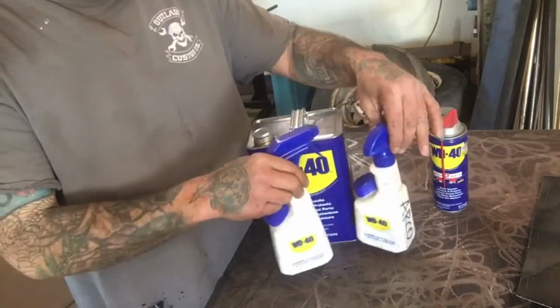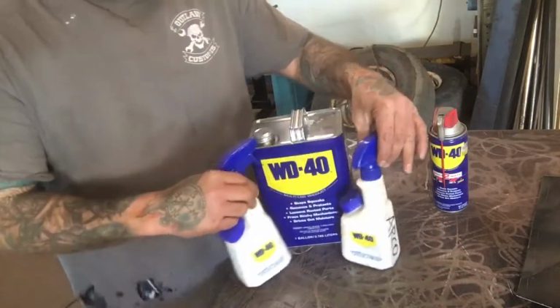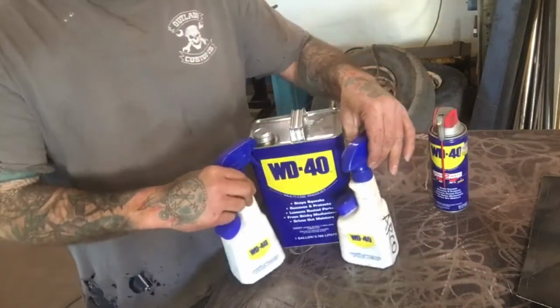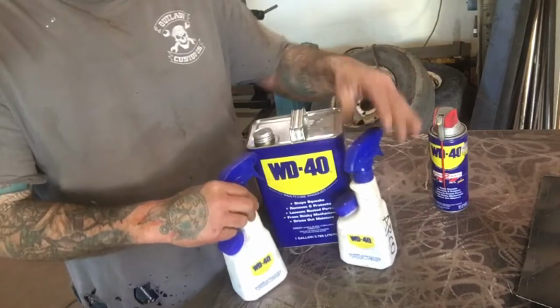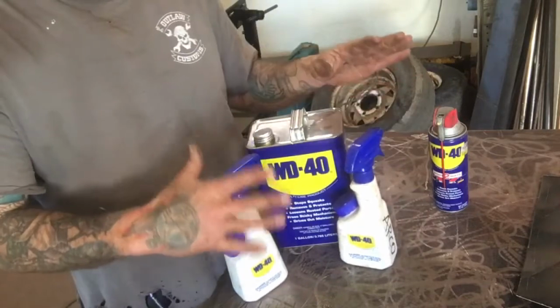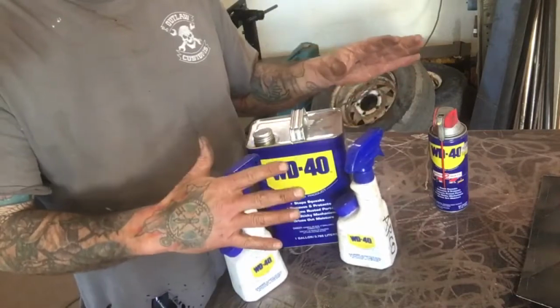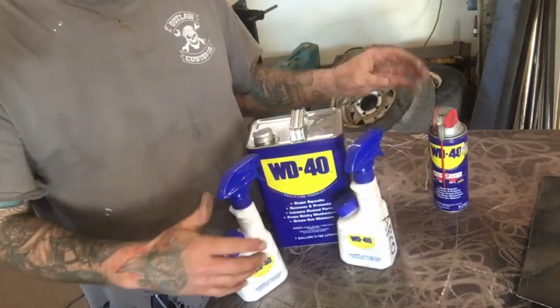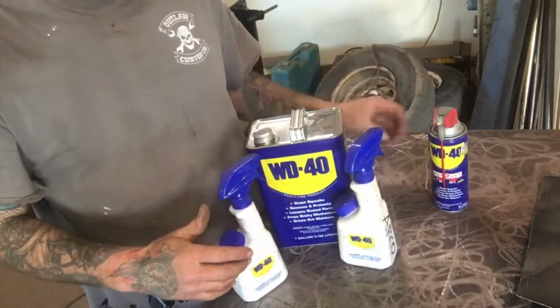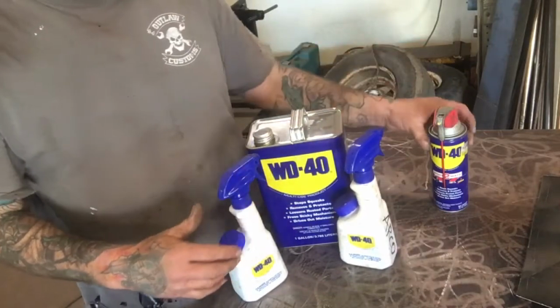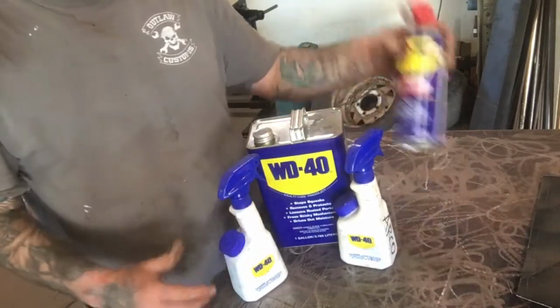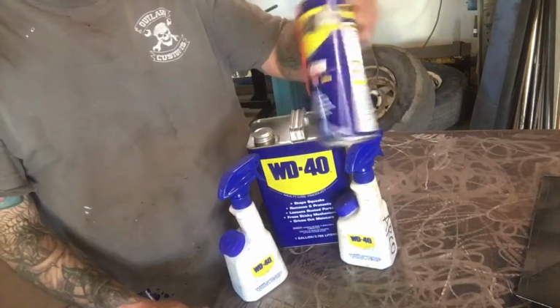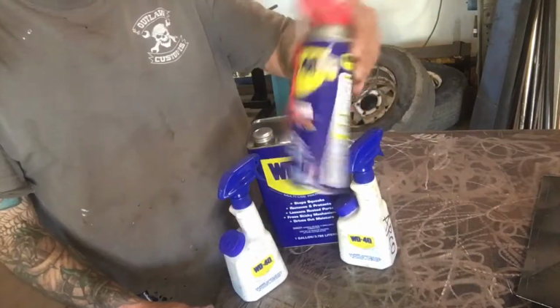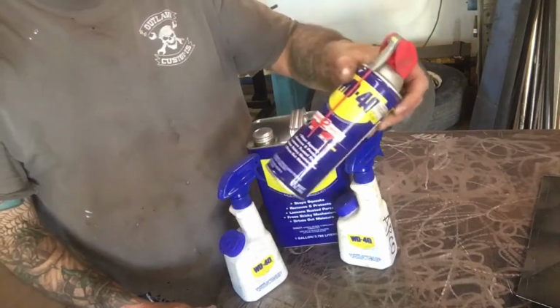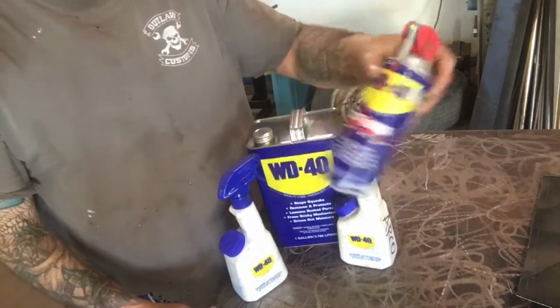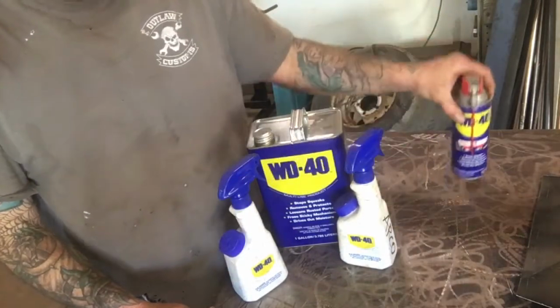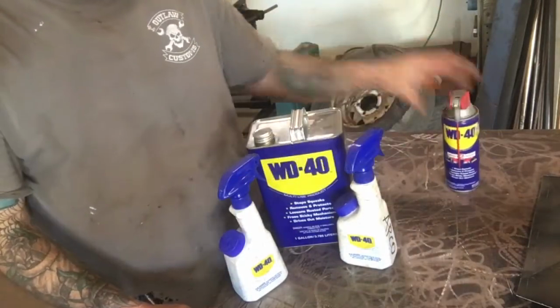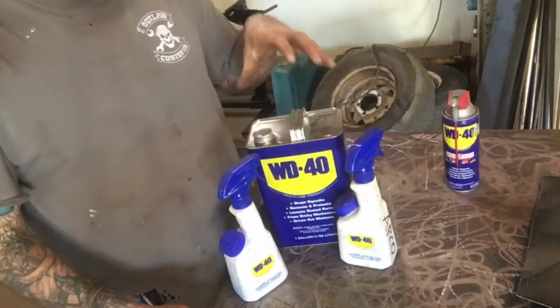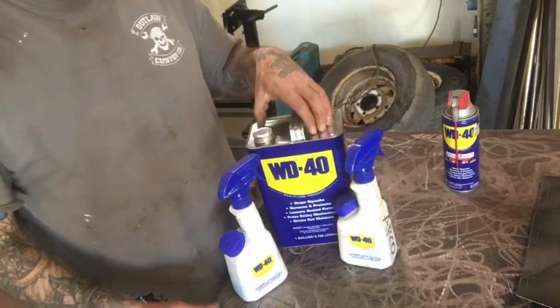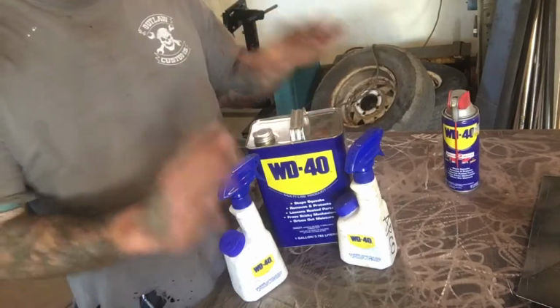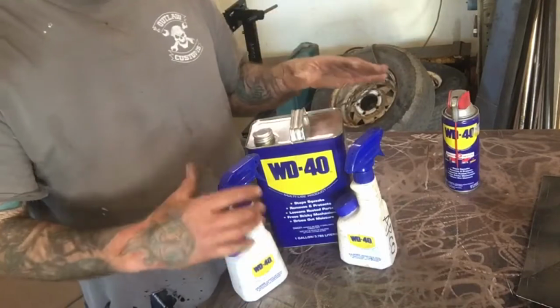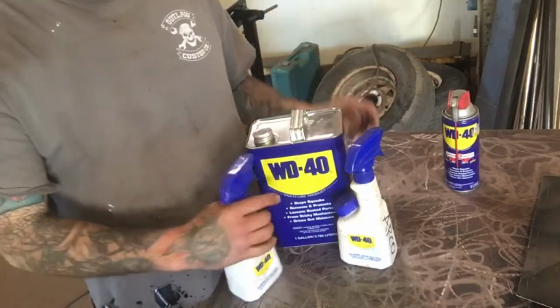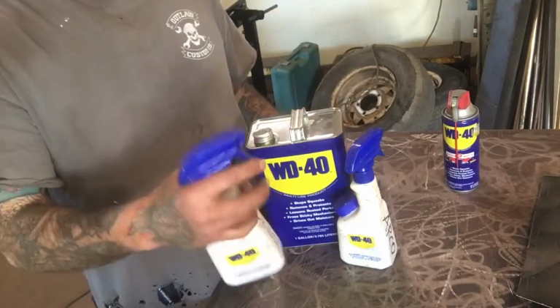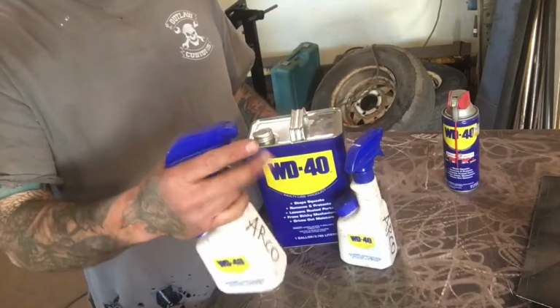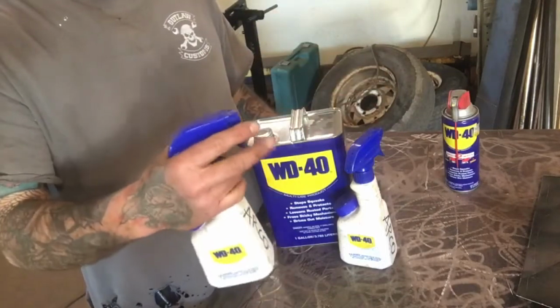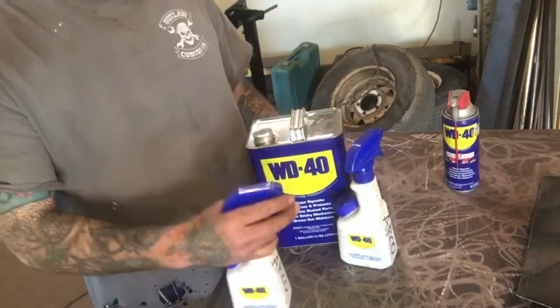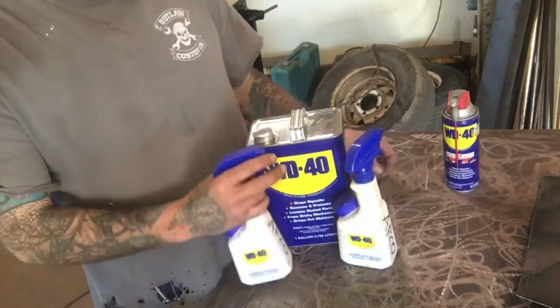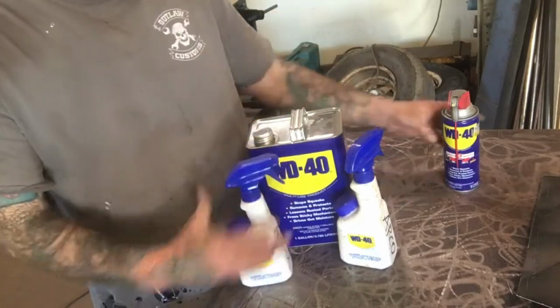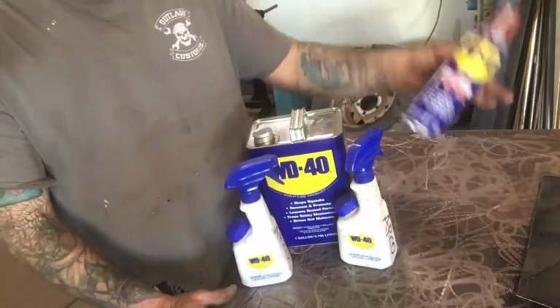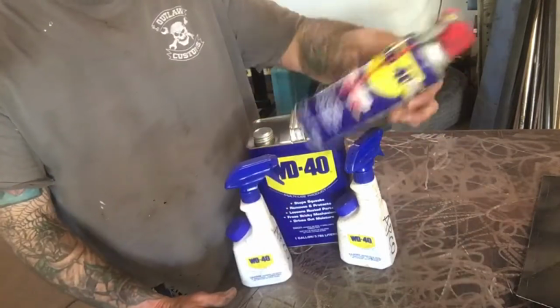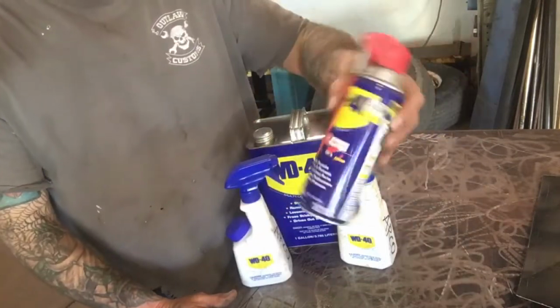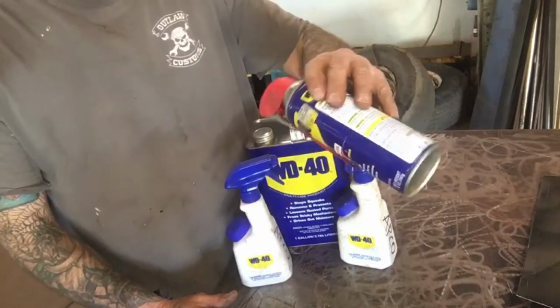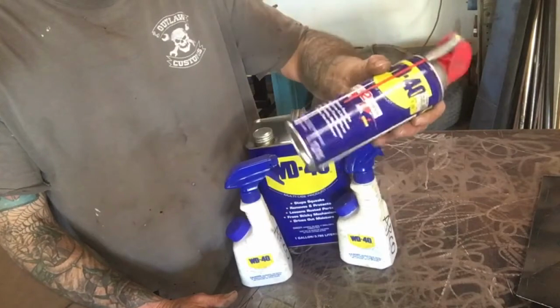I think it was like $17. I was at L&M and was going to get a case of WD-40, but I saw this and said I'm going to try it, because I don't care for squirt bottles too much. I'll never buy another one of those aerosol cans now.